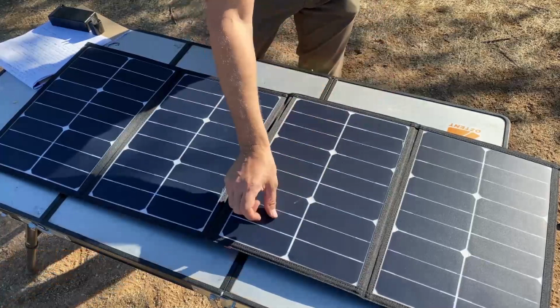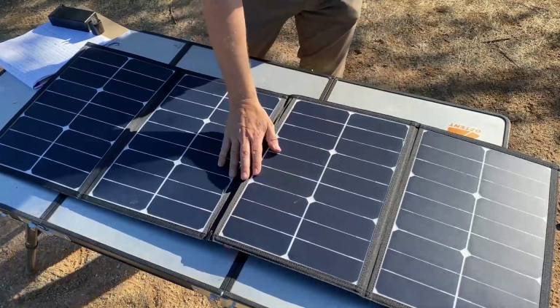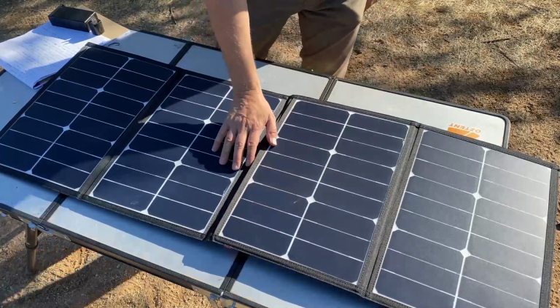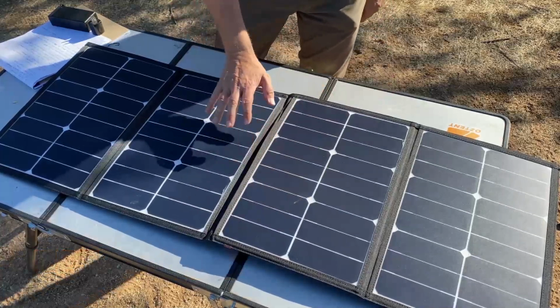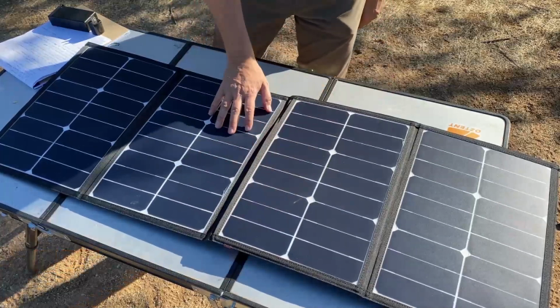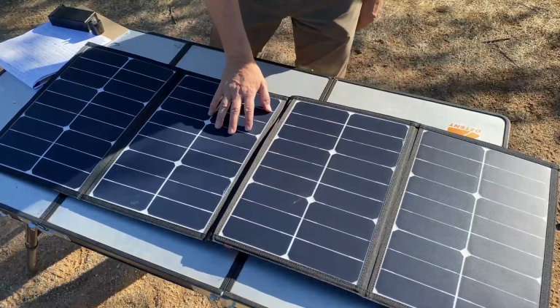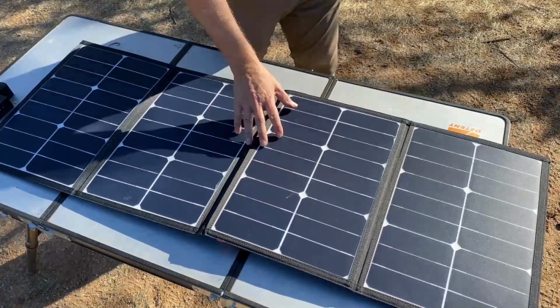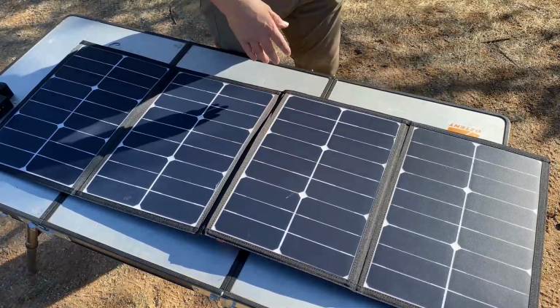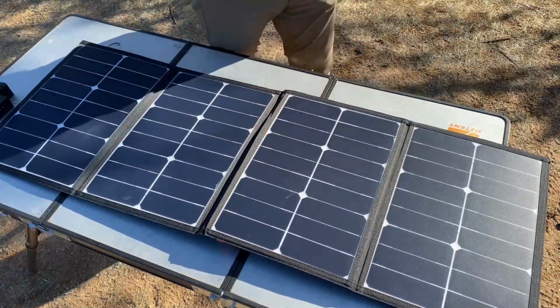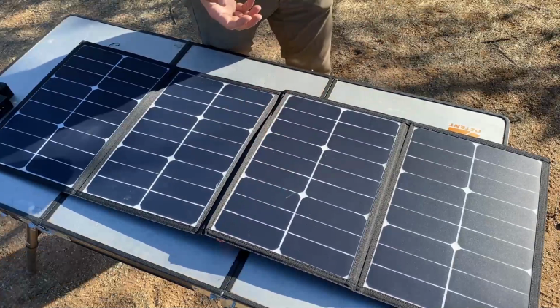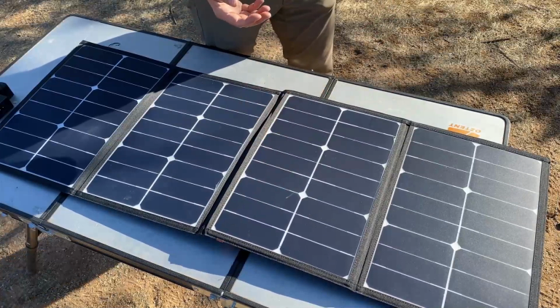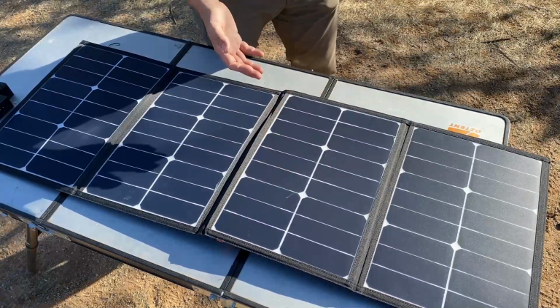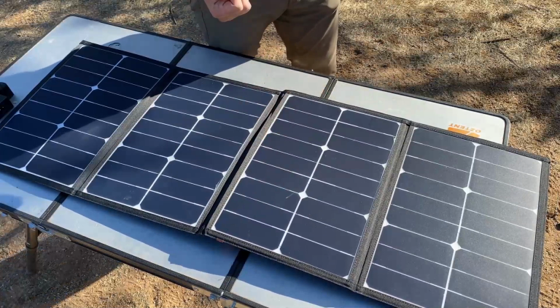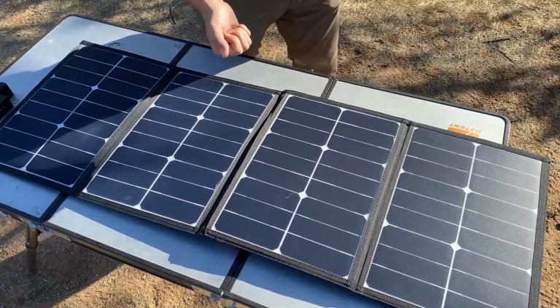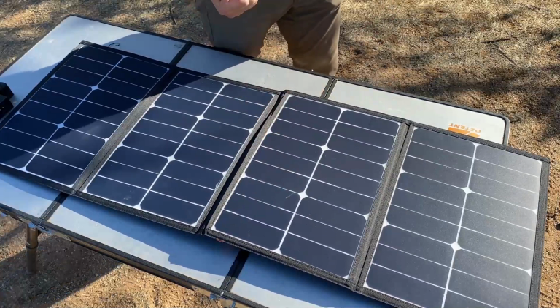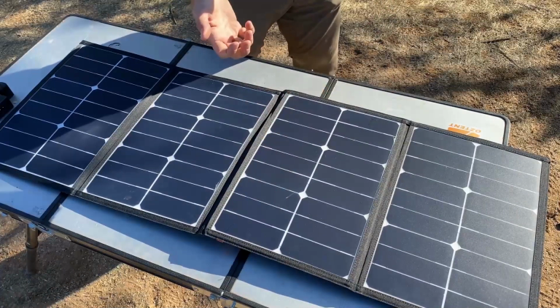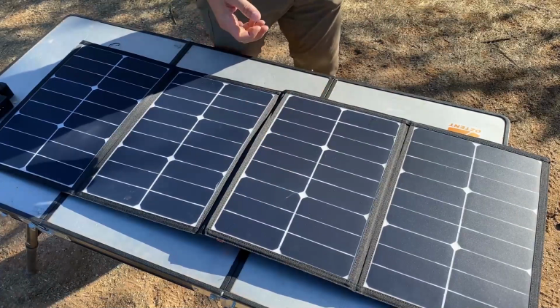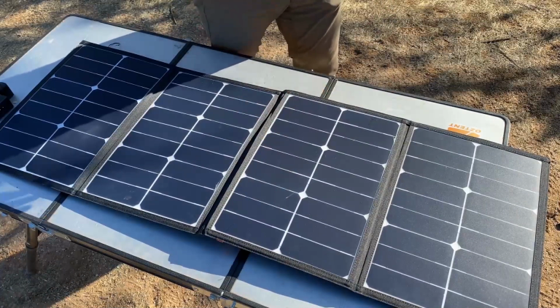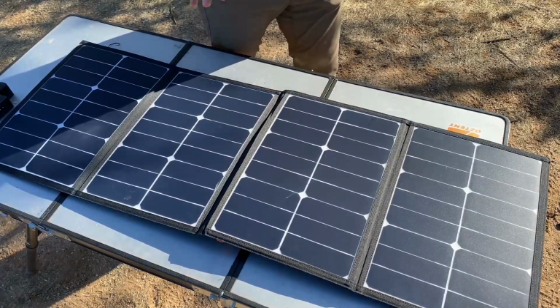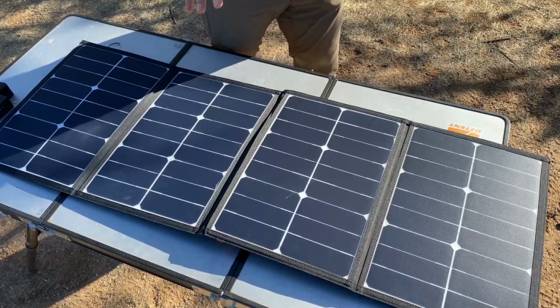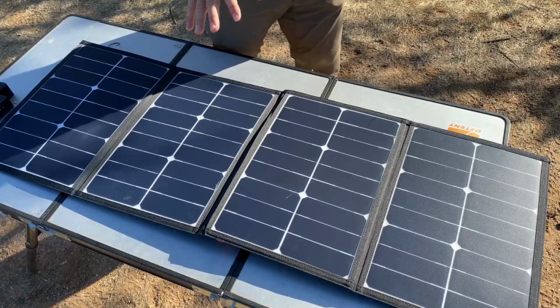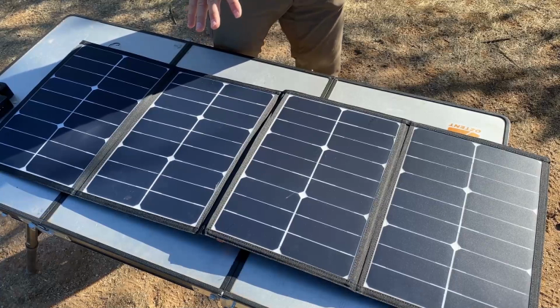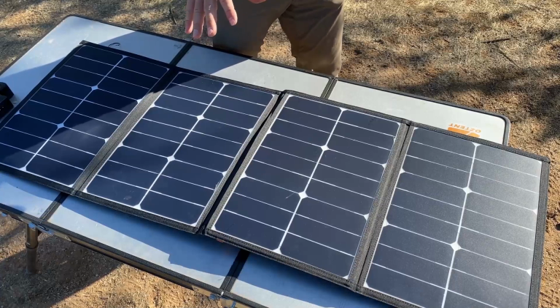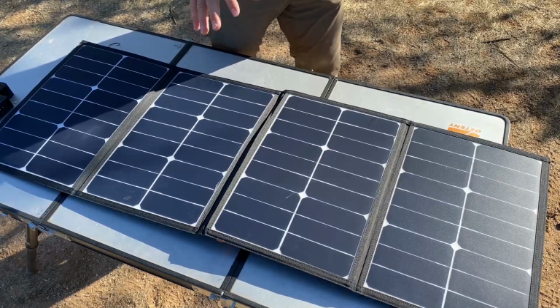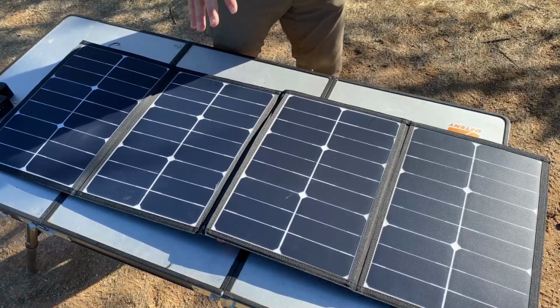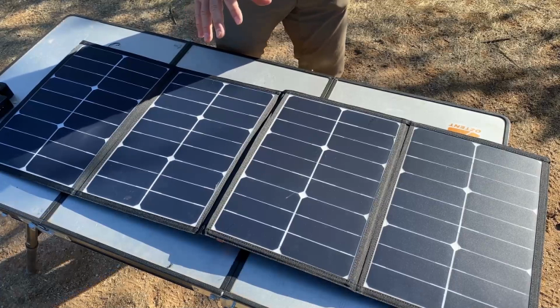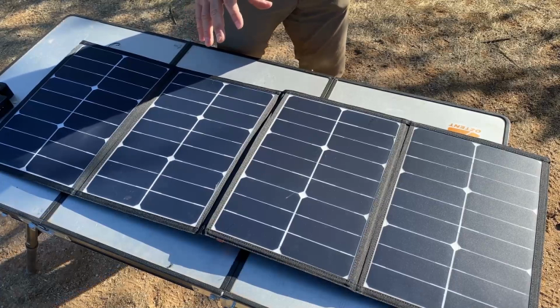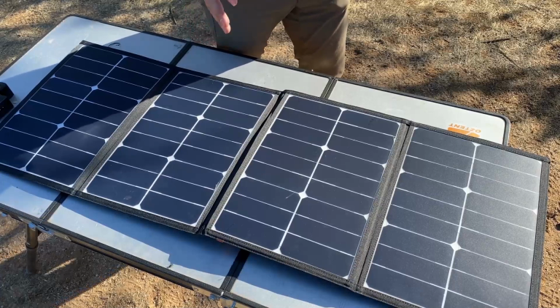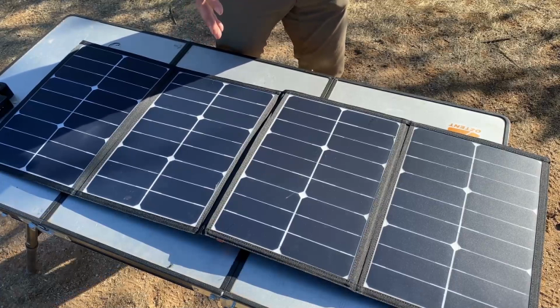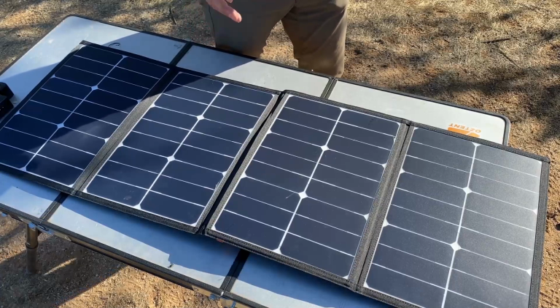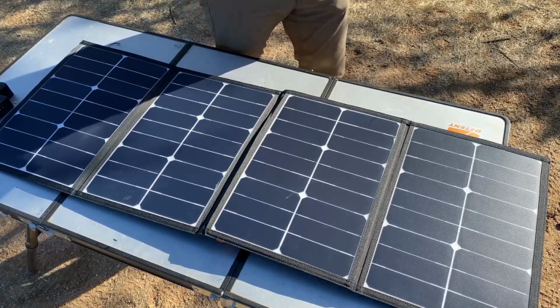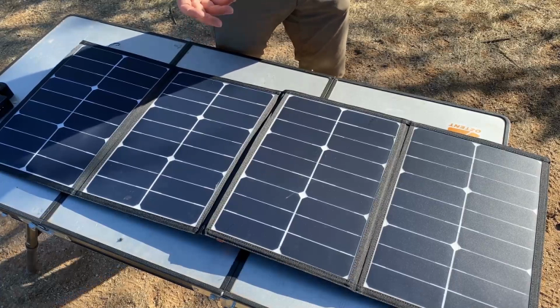This one's been pretty nice for me — I've been happy with it so far. The things I really like are the fact that it's portable, it's foldable, it's lightweight. It's got a really high conversion efficiency in low light: 23.5%, compared to many panels that have about 14%.